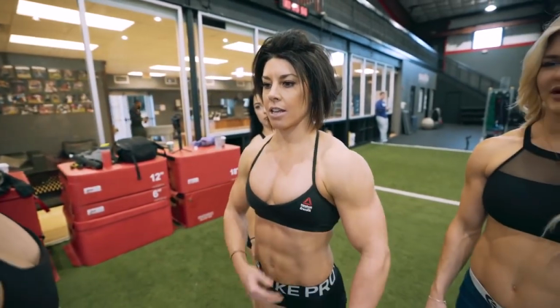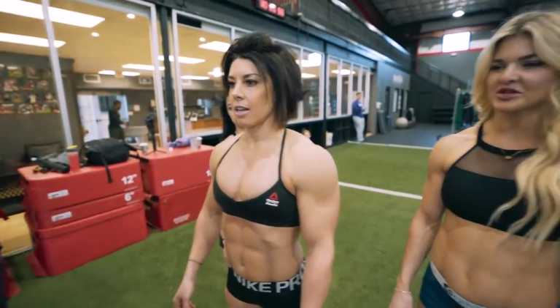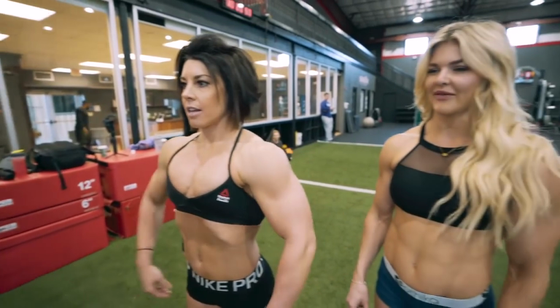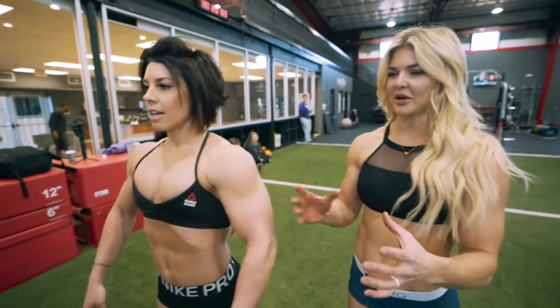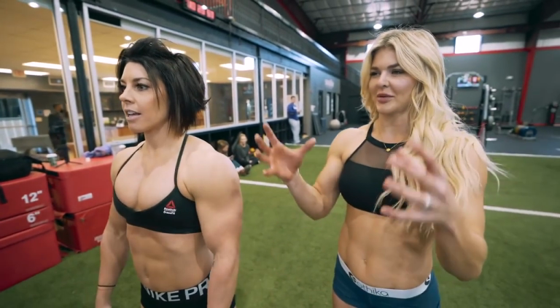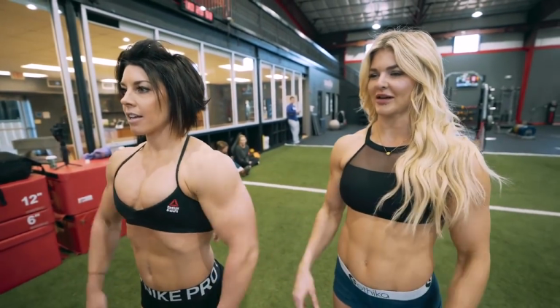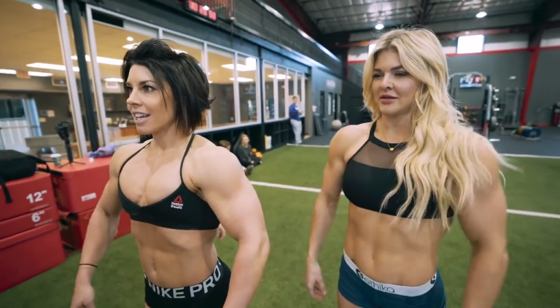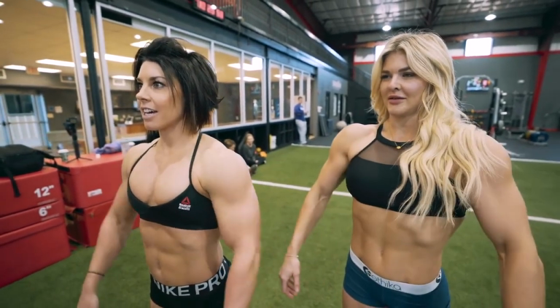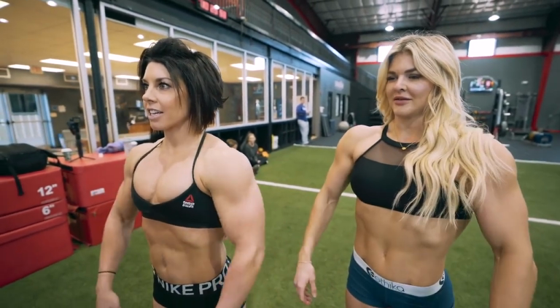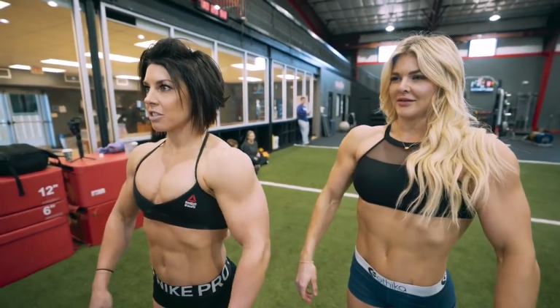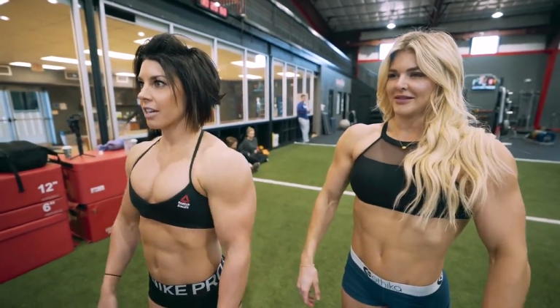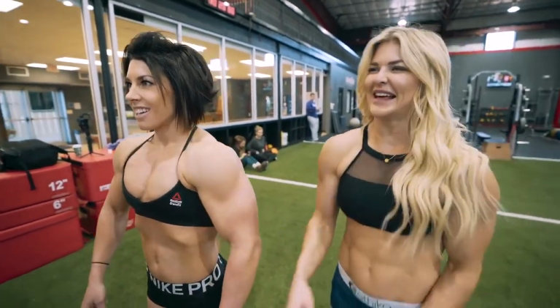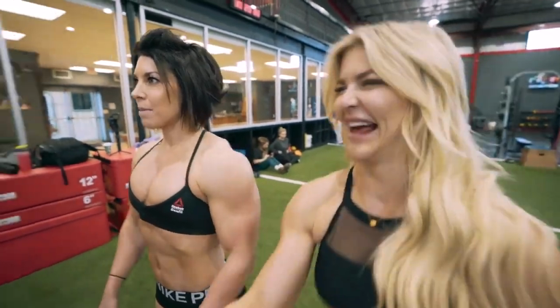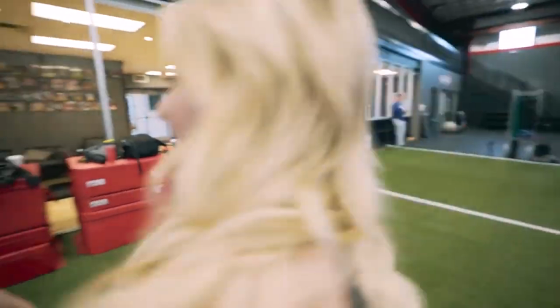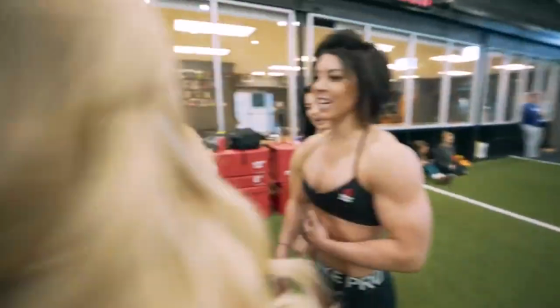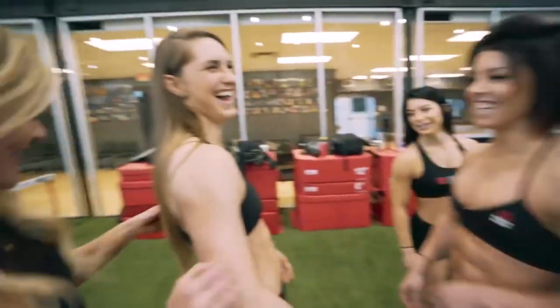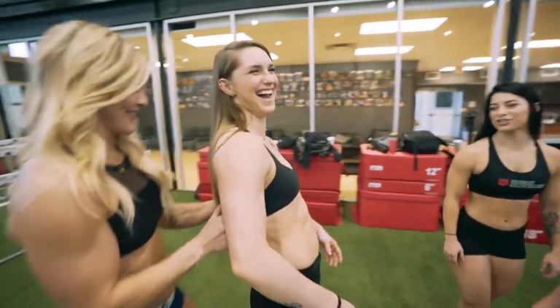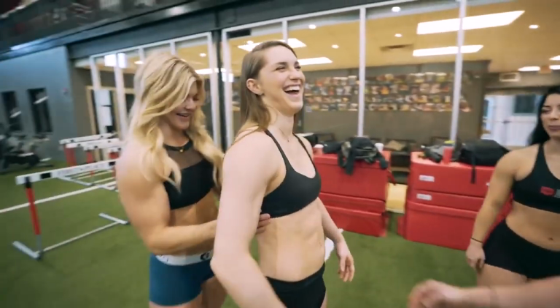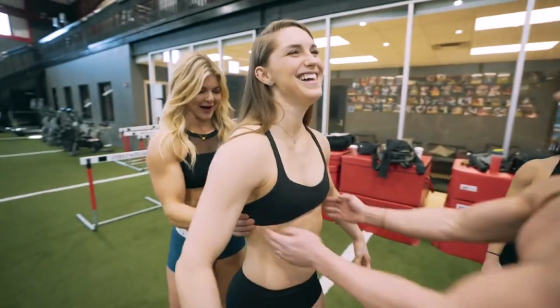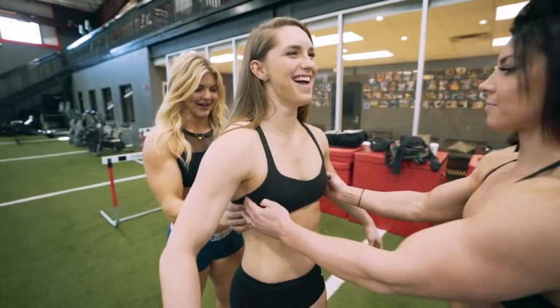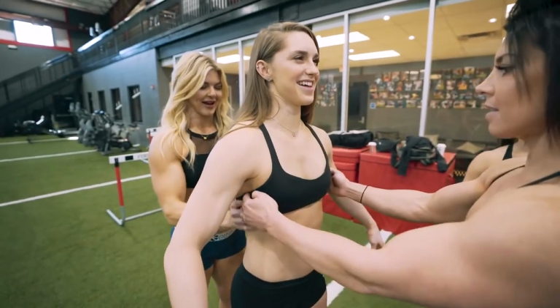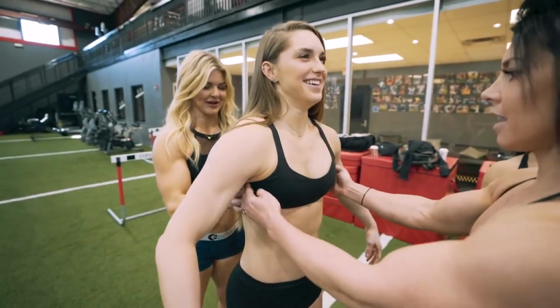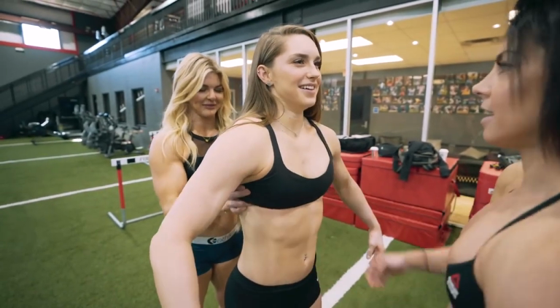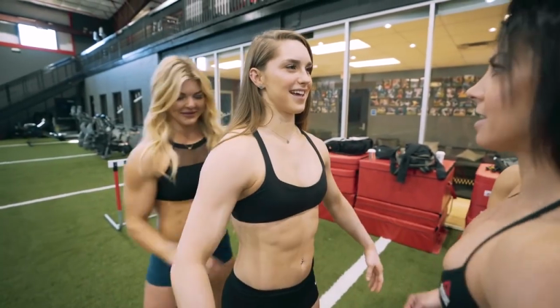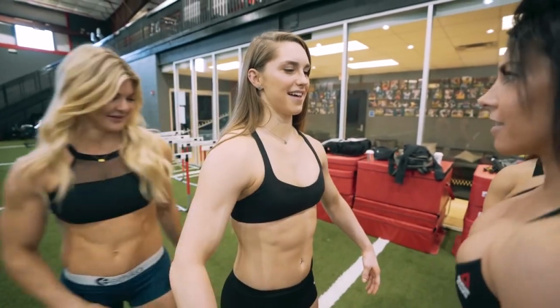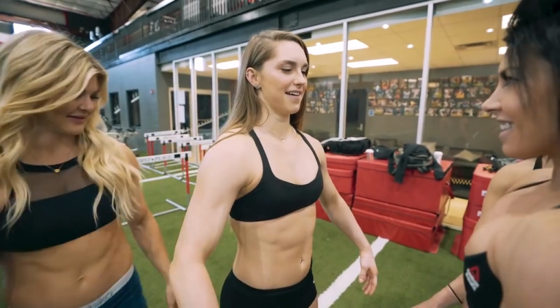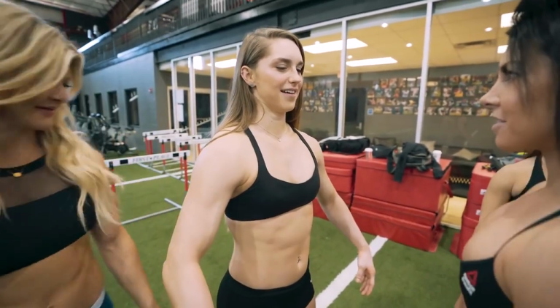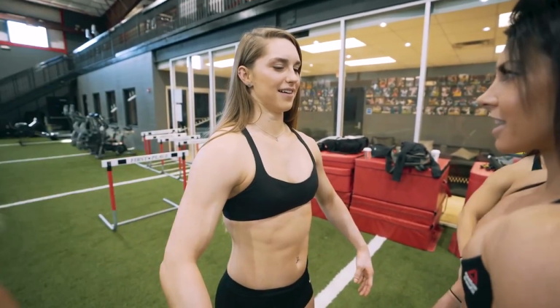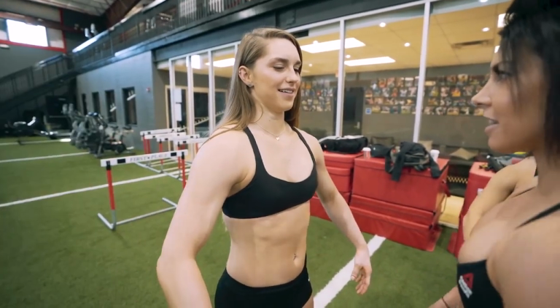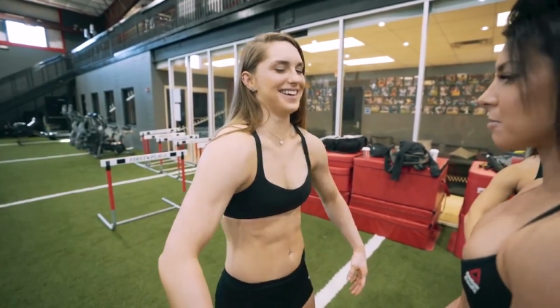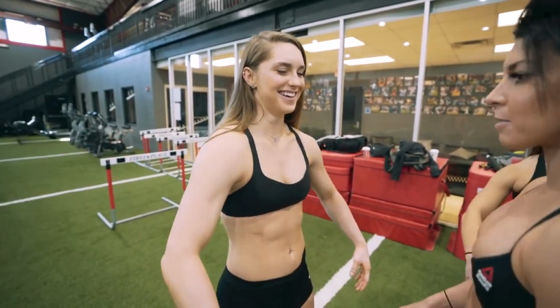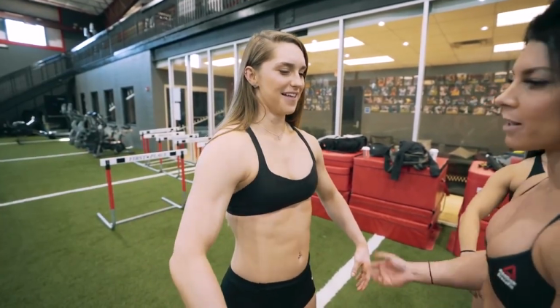Think about just — if I picked you up by your lats. Can you just like — I grabbed you right here and I picked you up, so you just kind of spread them out.